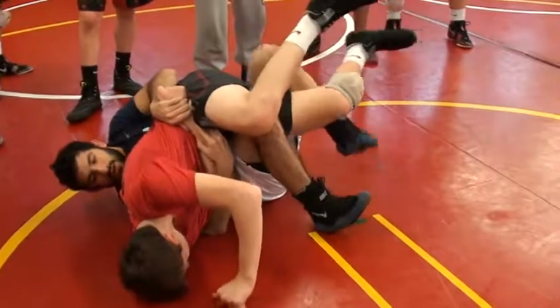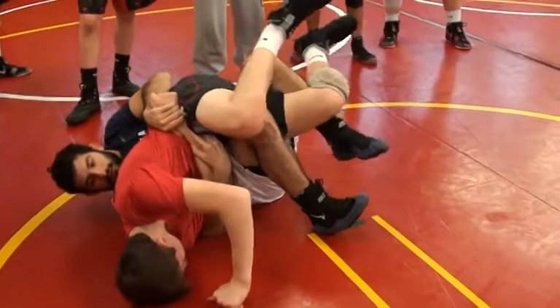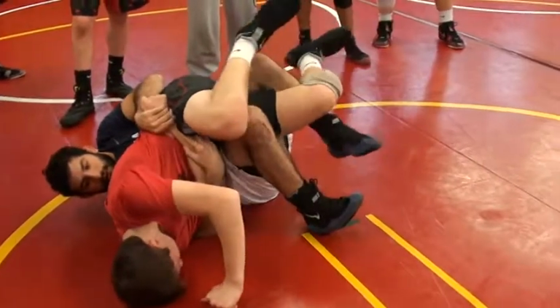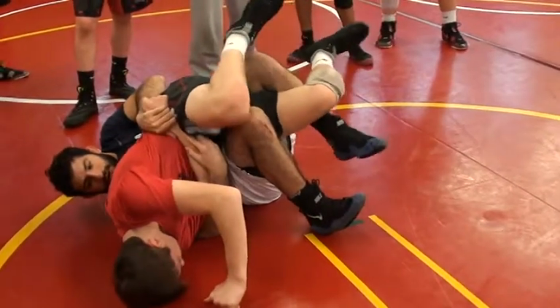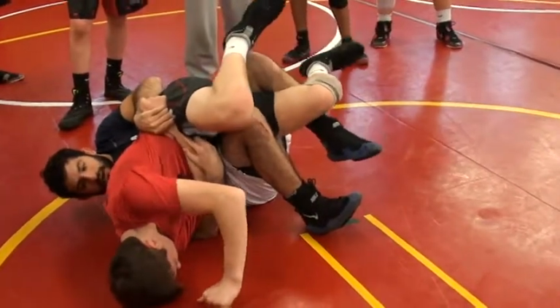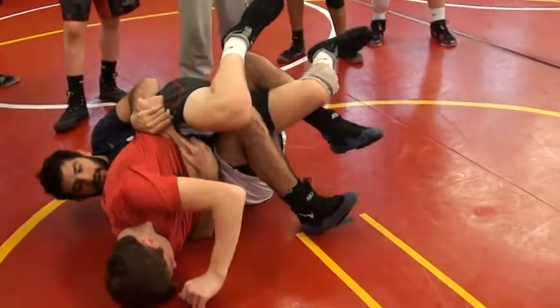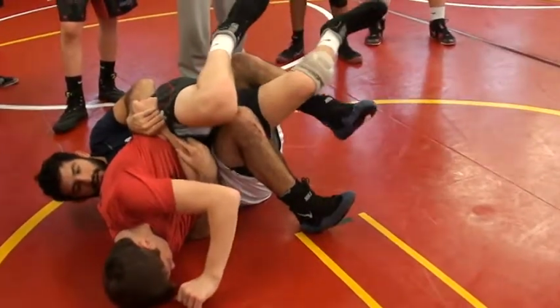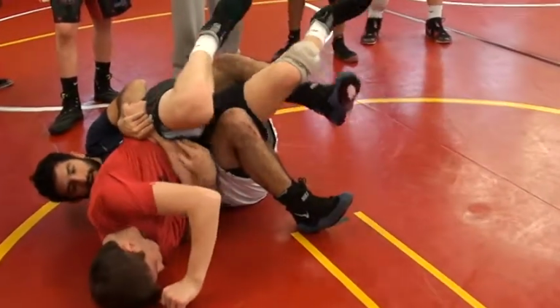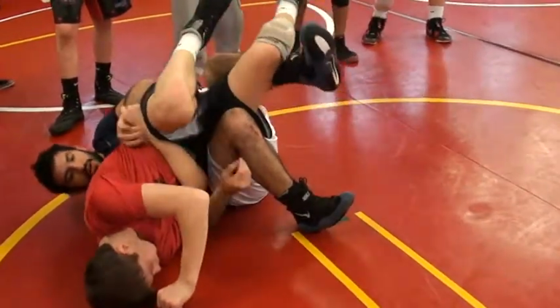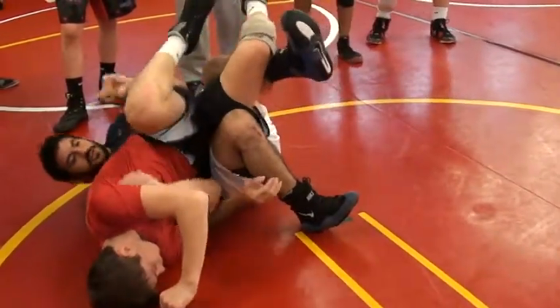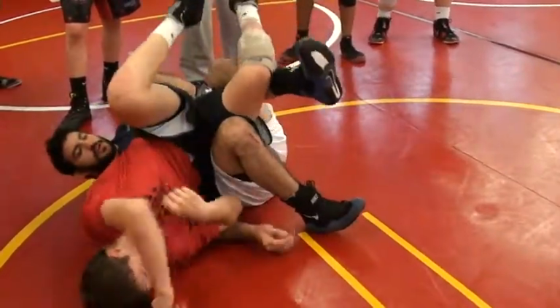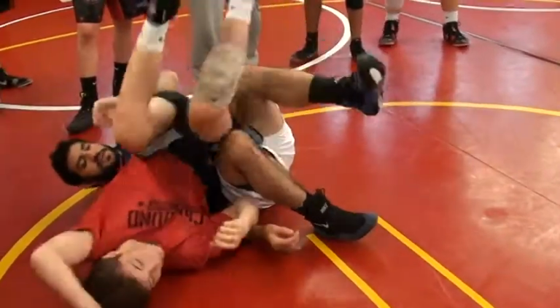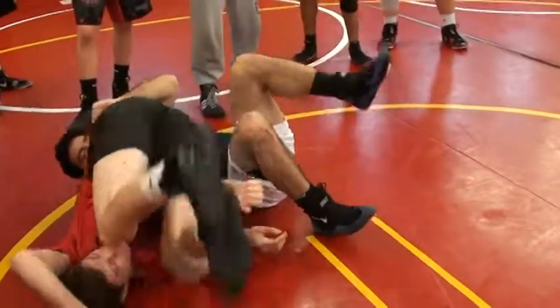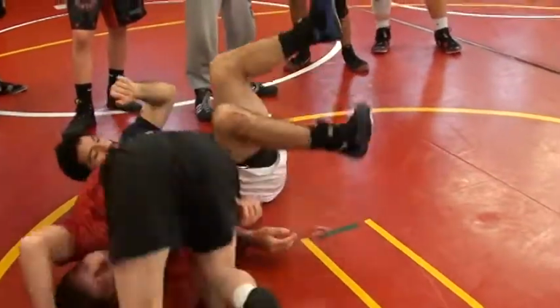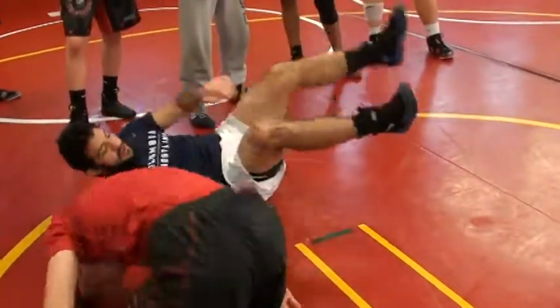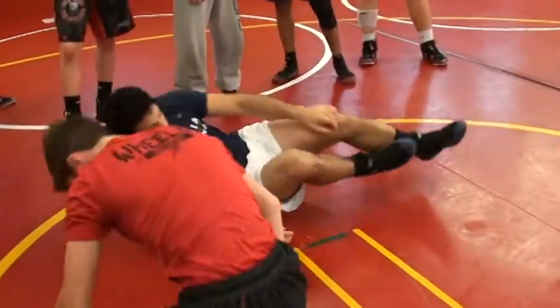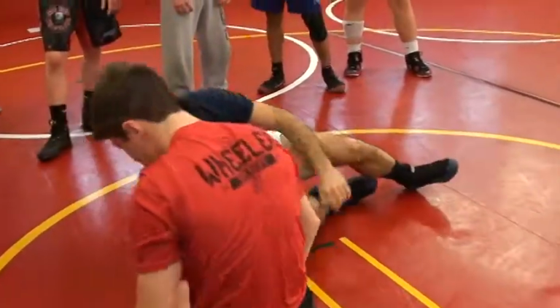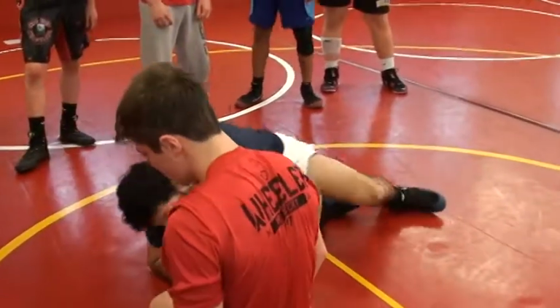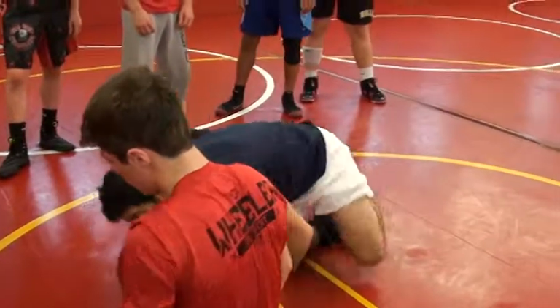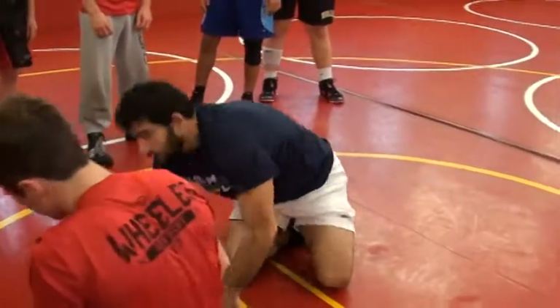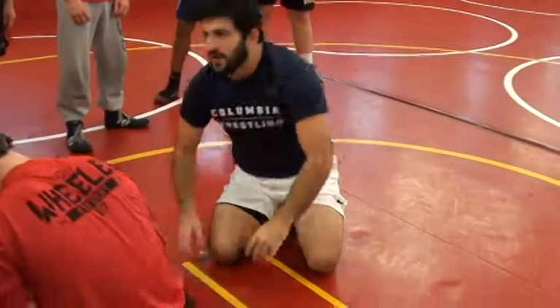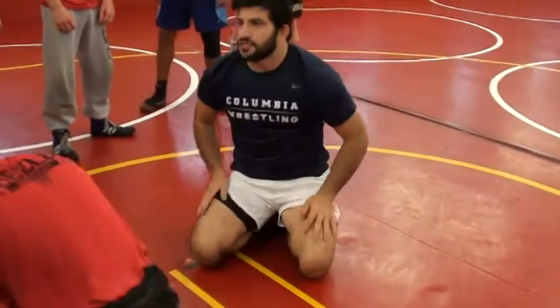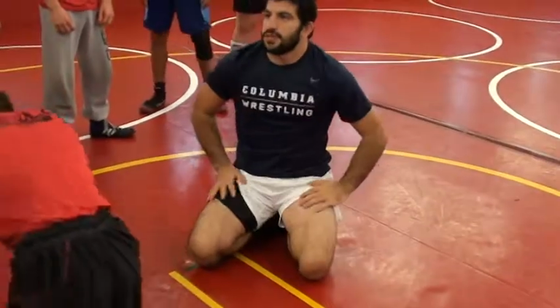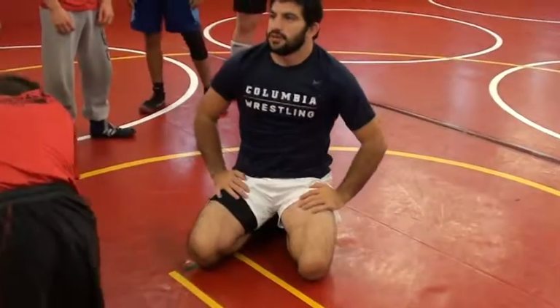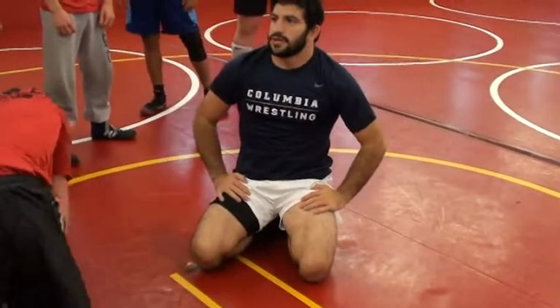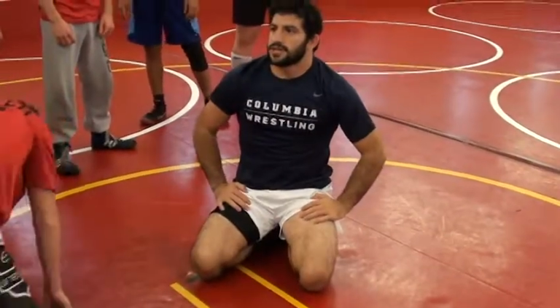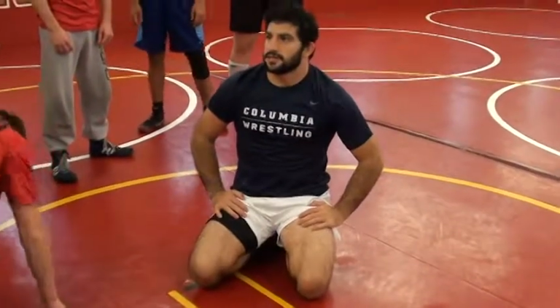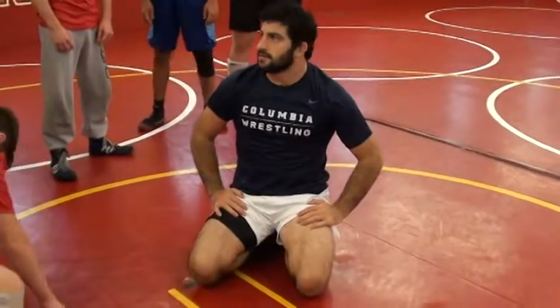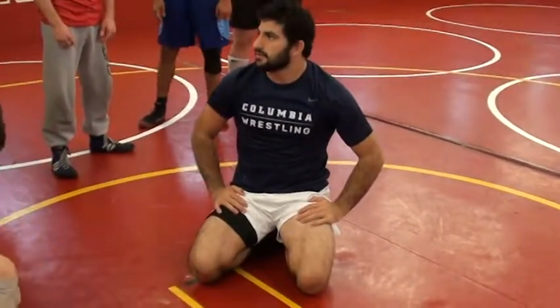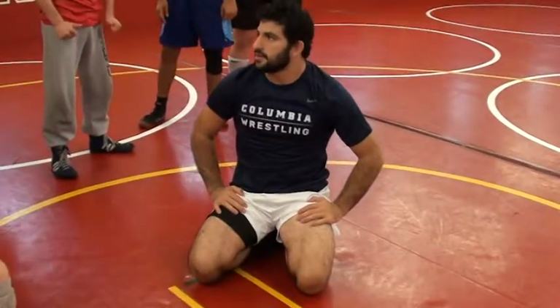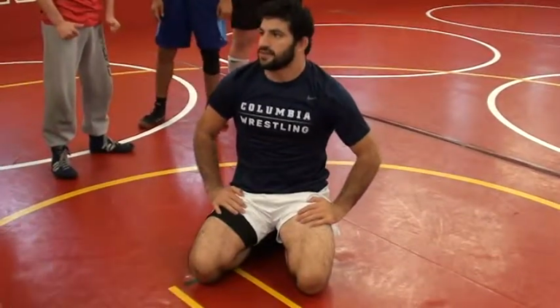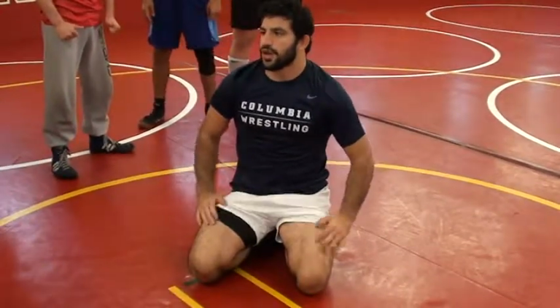I'm looking for a quick two count right here. Very good. So let's start off with that and then we'll bring it in. Any questions? Give it a try.